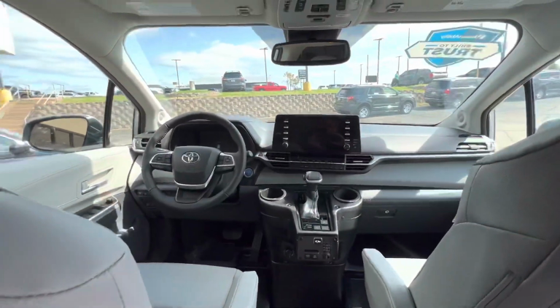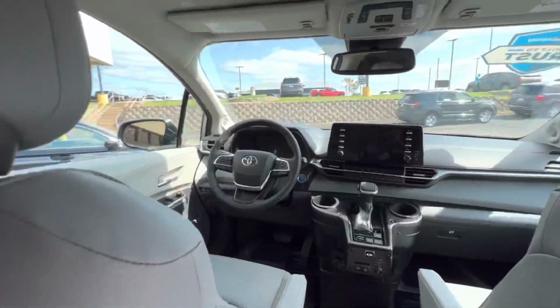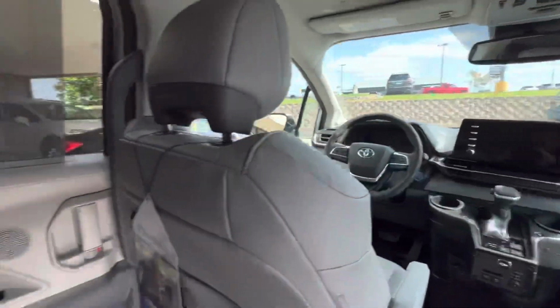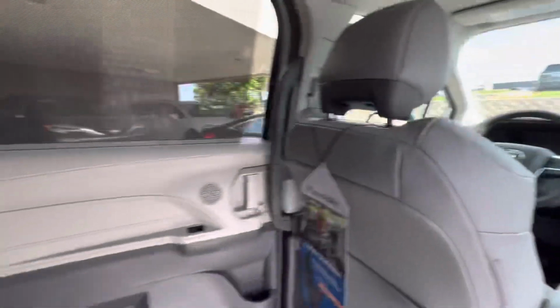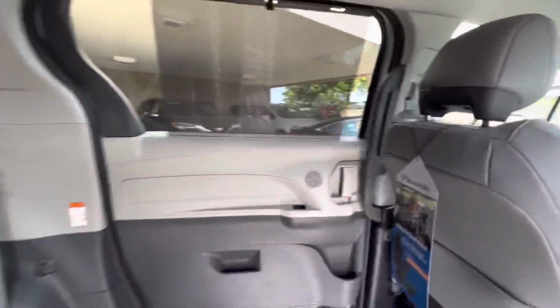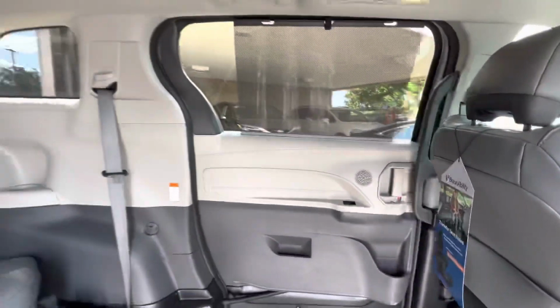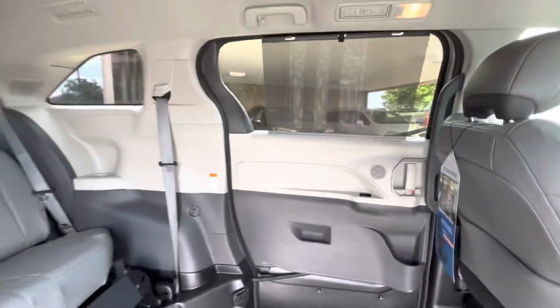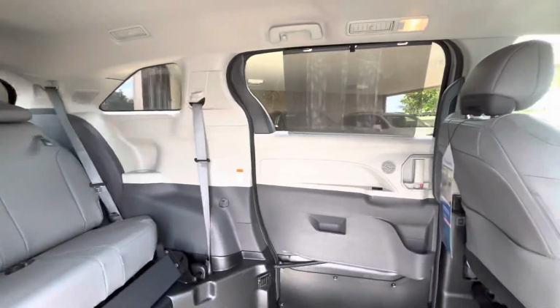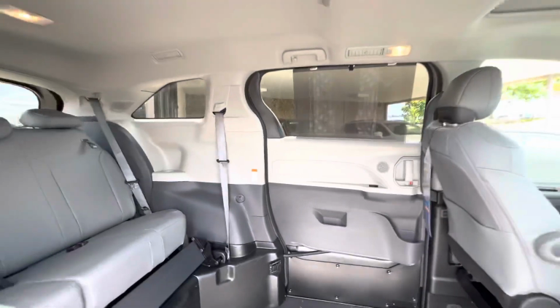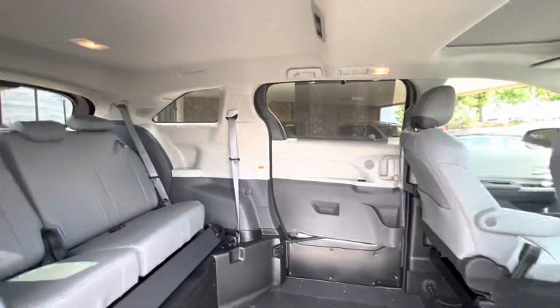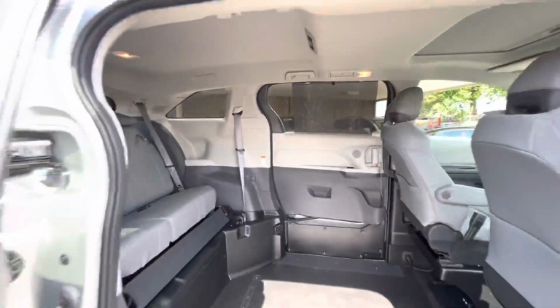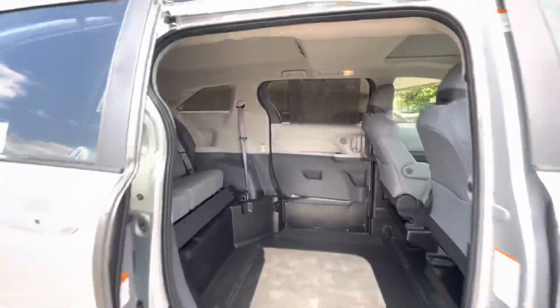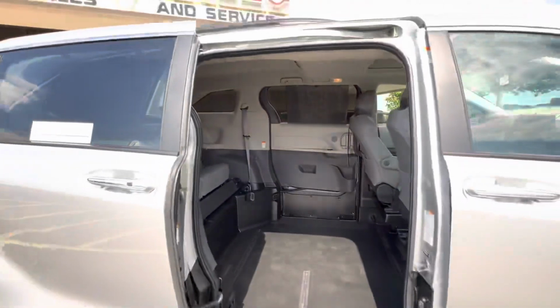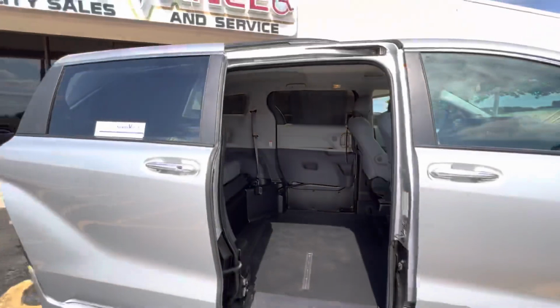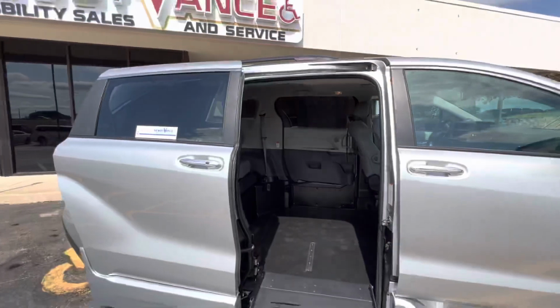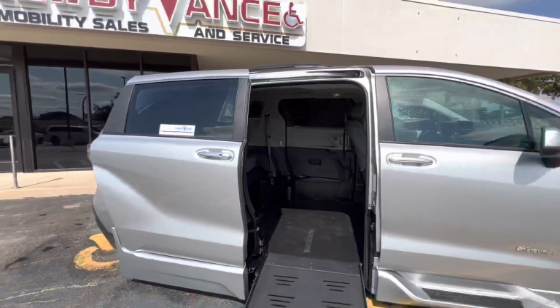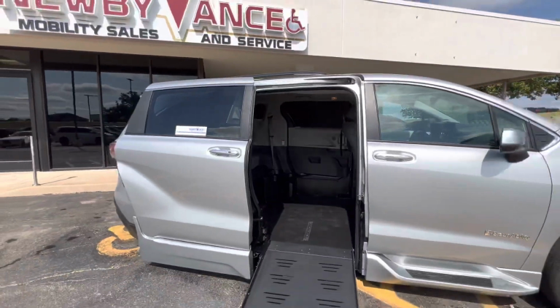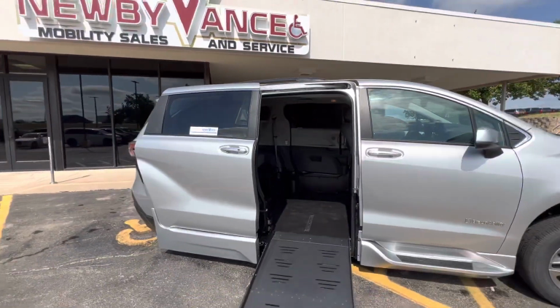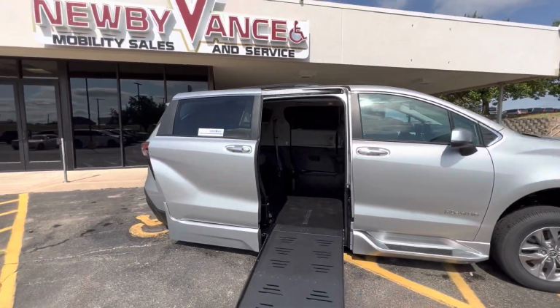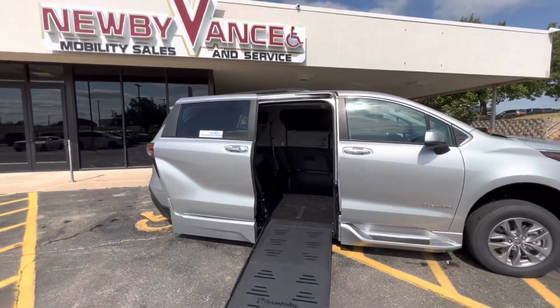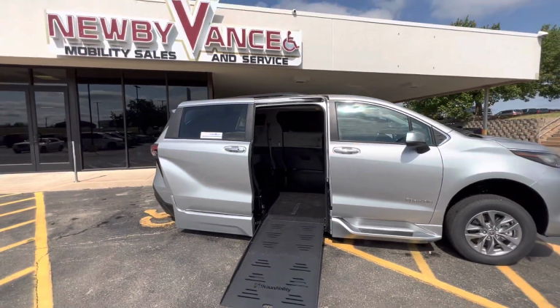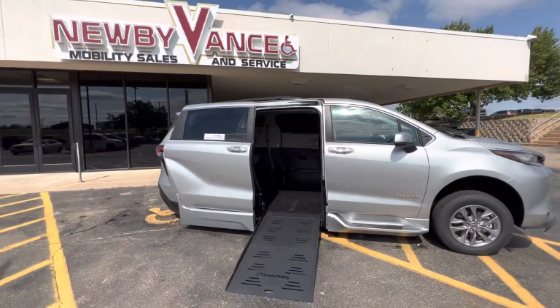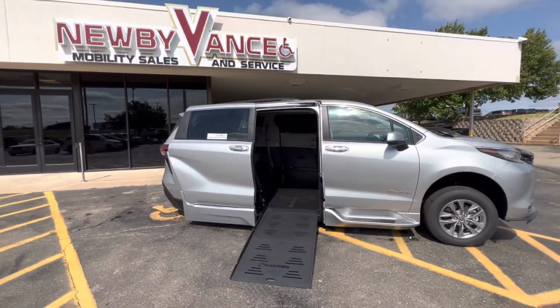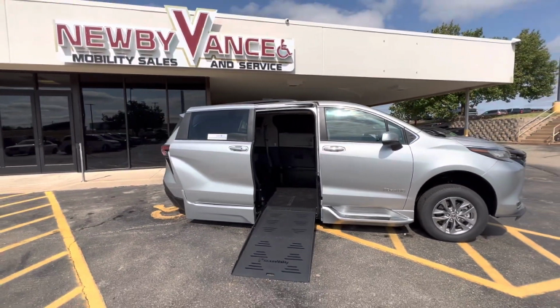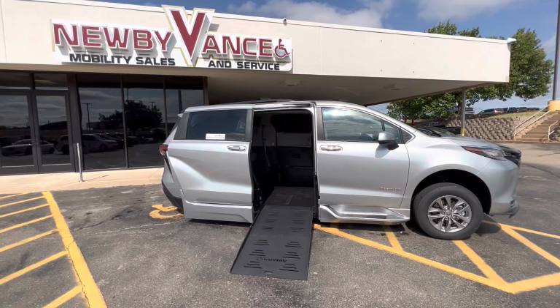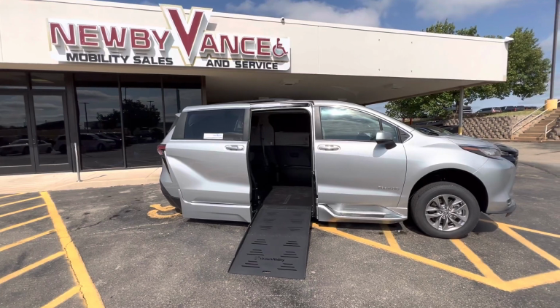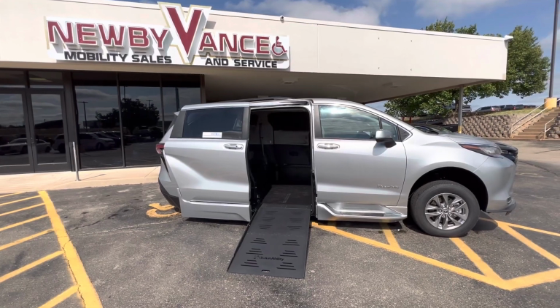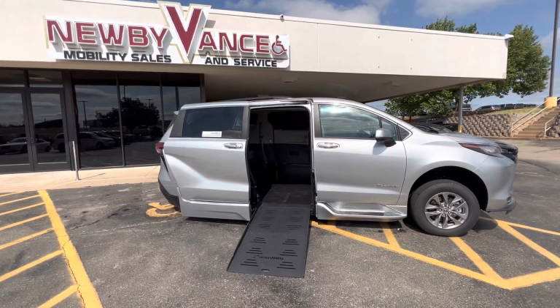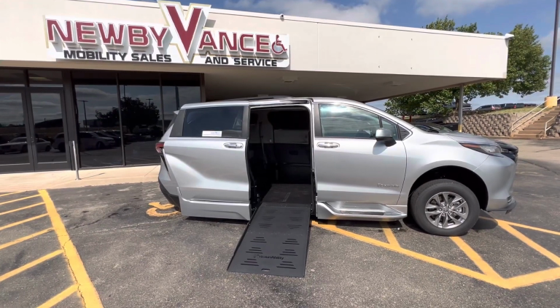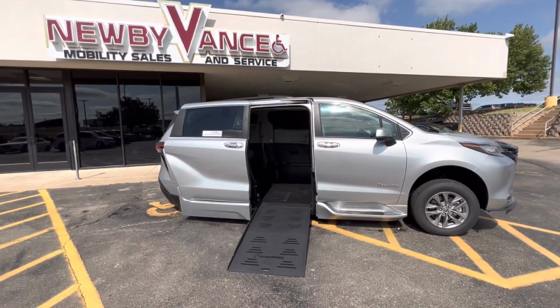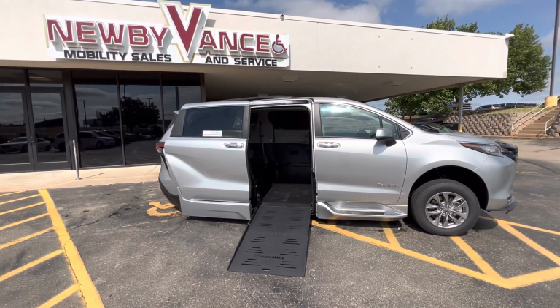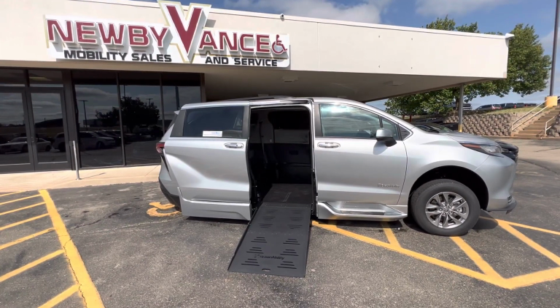Be sure to give us a call about any of our vehicles: 405-282-2113. Once again, Jason Williamson from Newby Vance Mobility in Guthrie. Thank you.